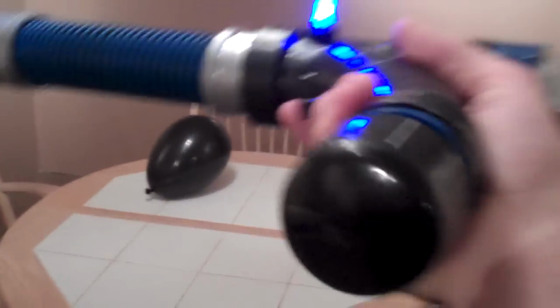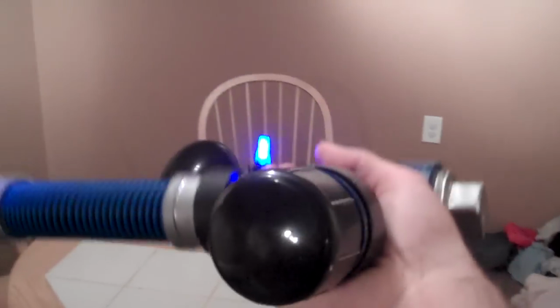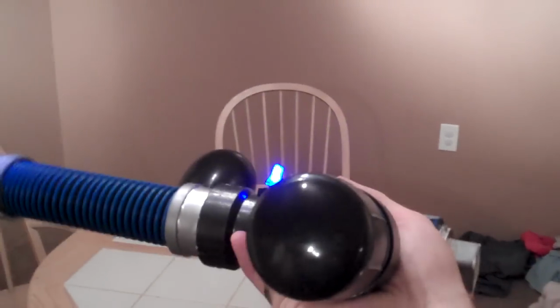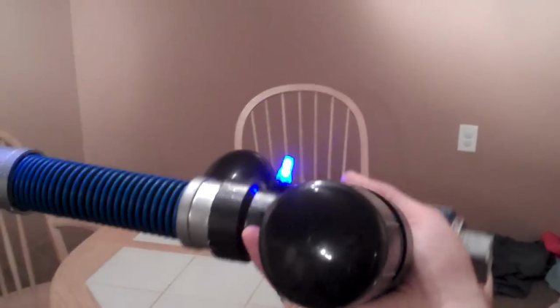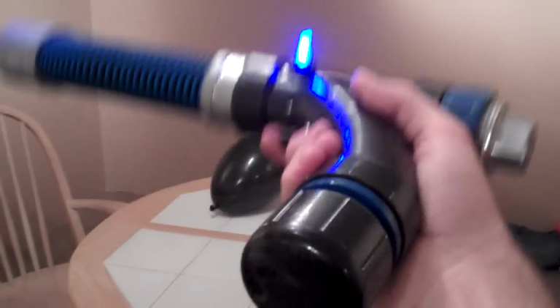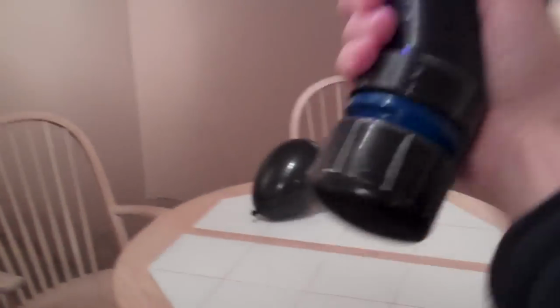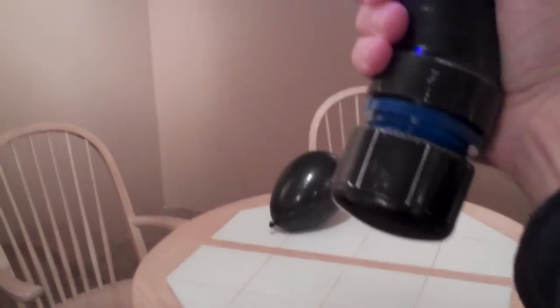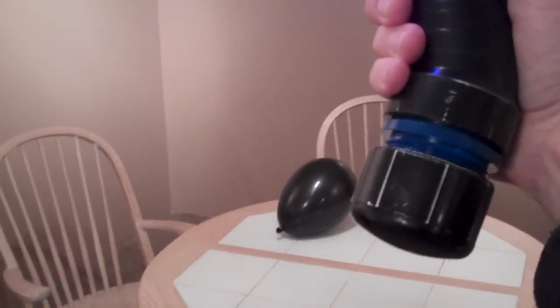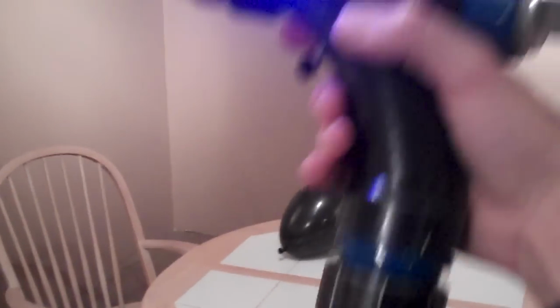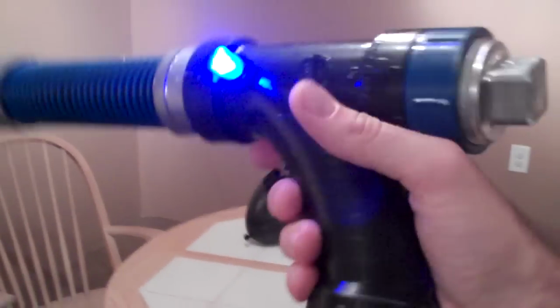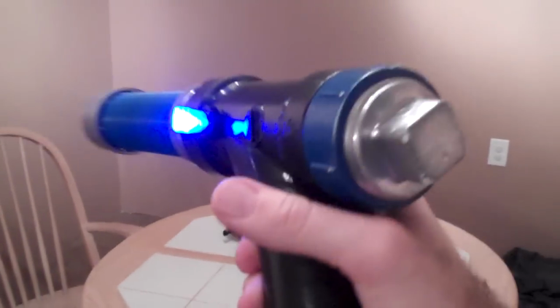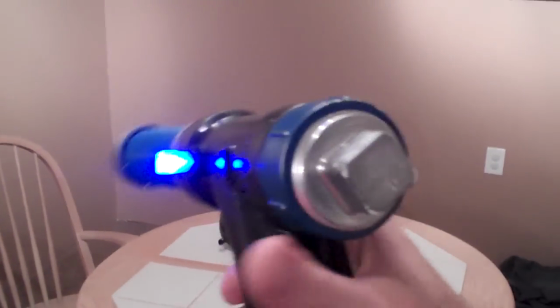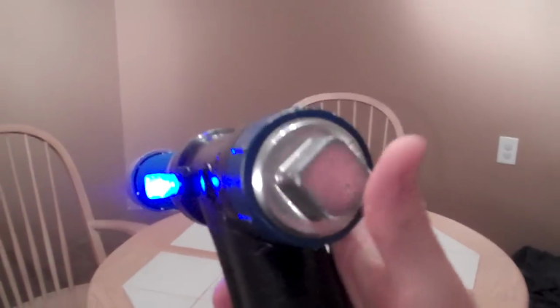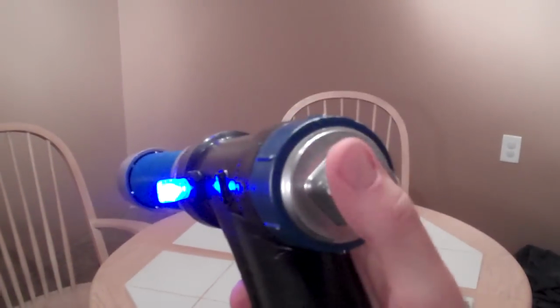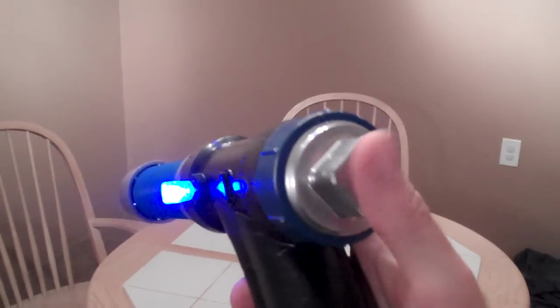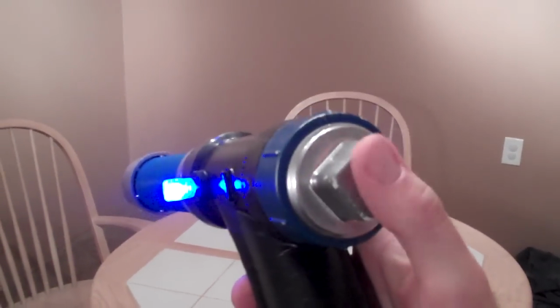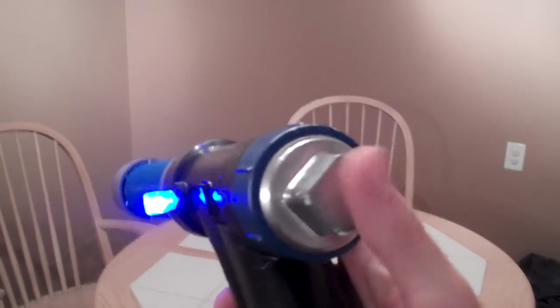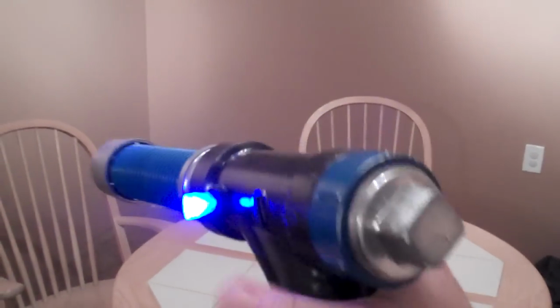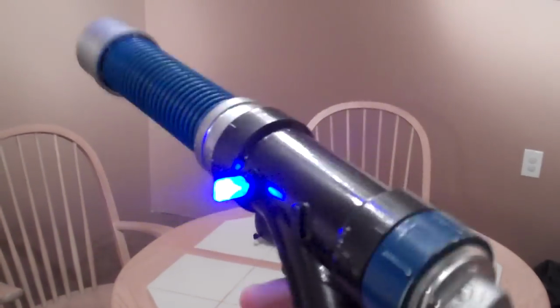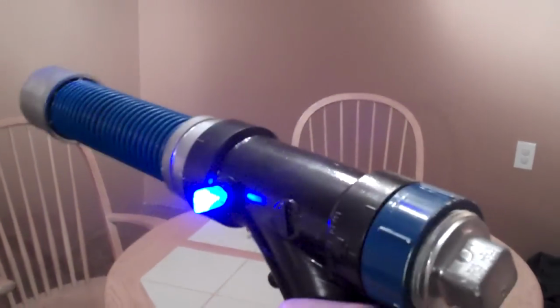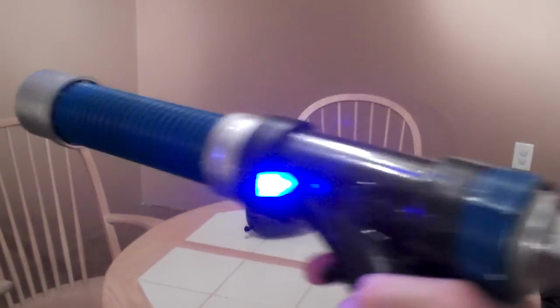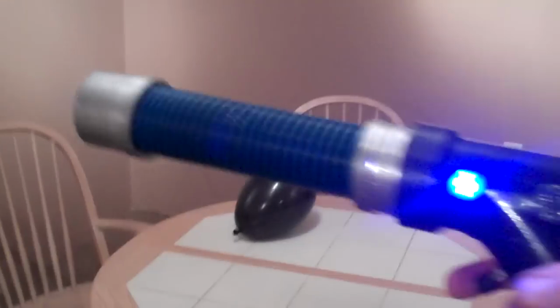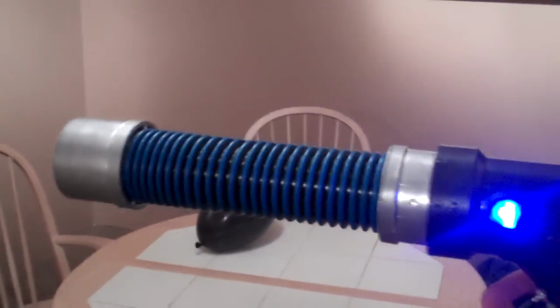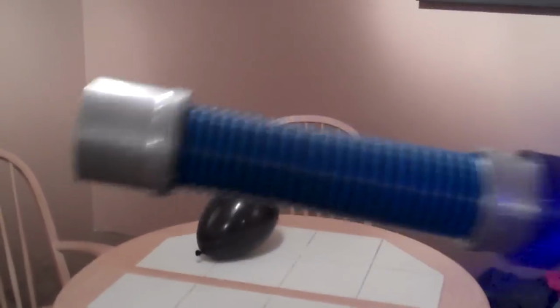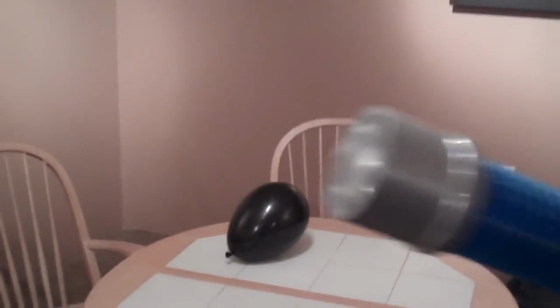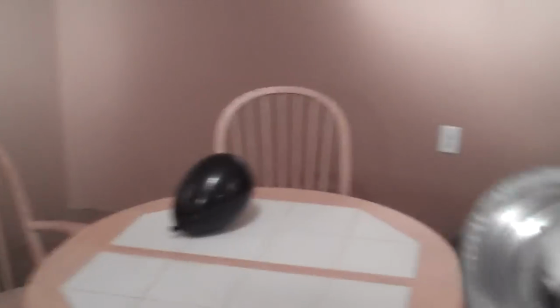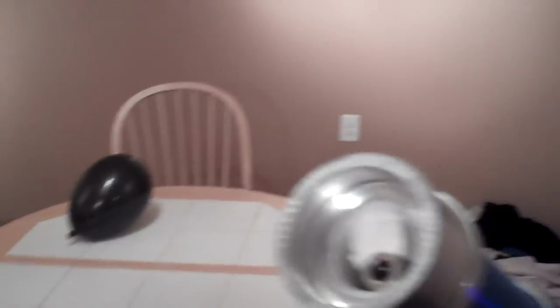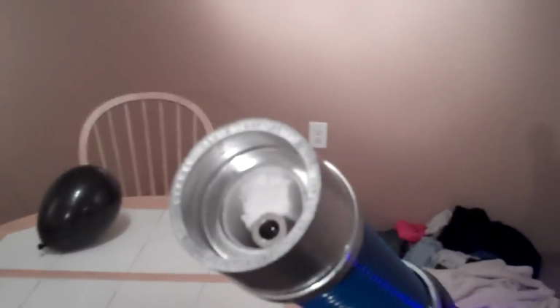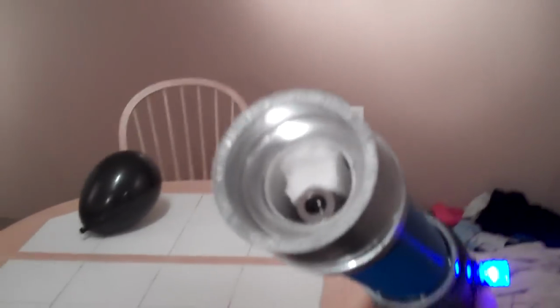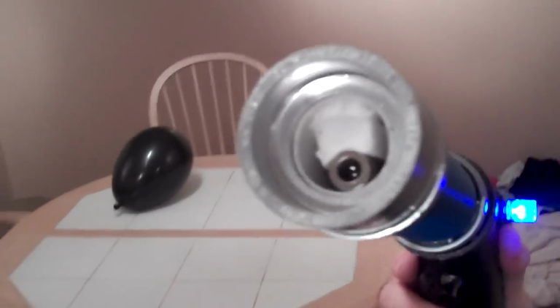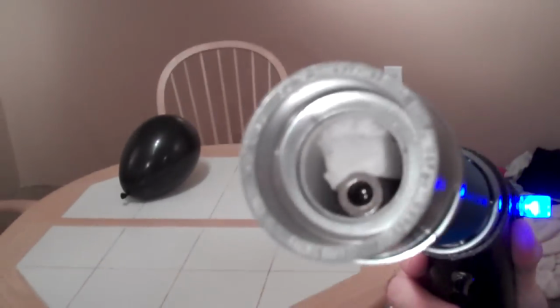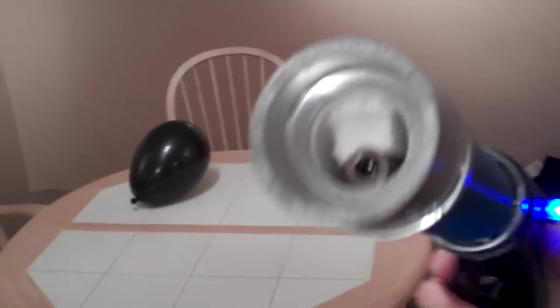I have a 9-volt battery in that bottom cap, and behind this cap is the circuit board. There's the laser there on the end.